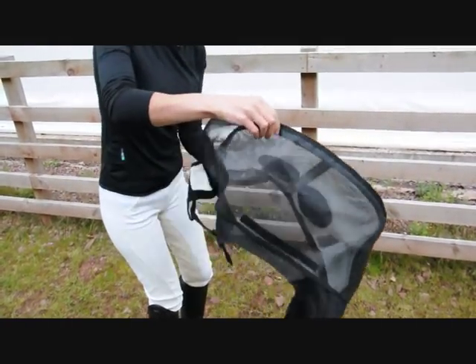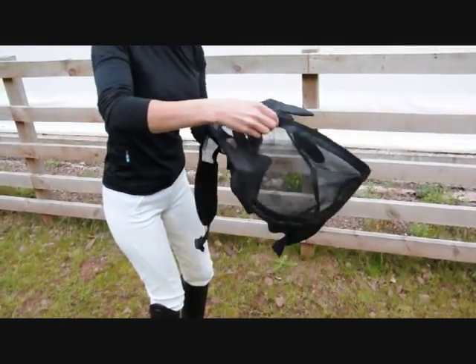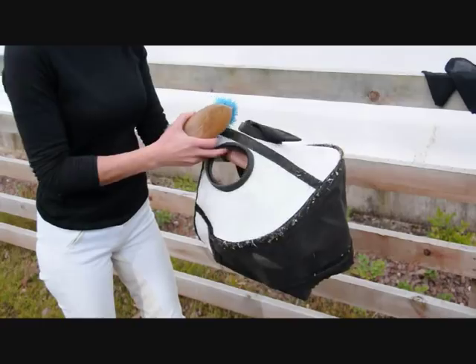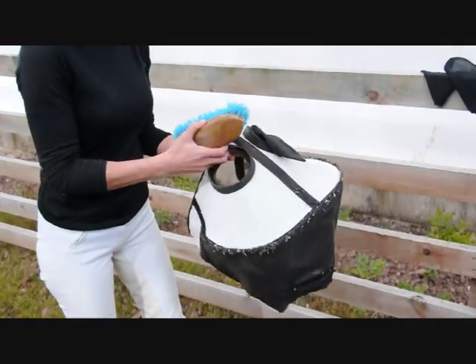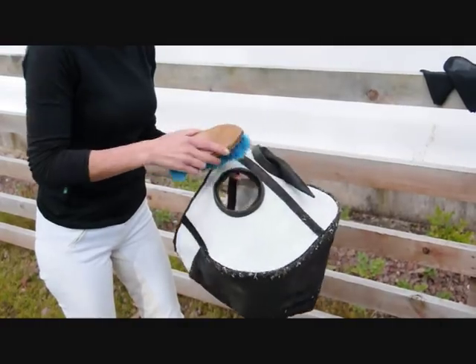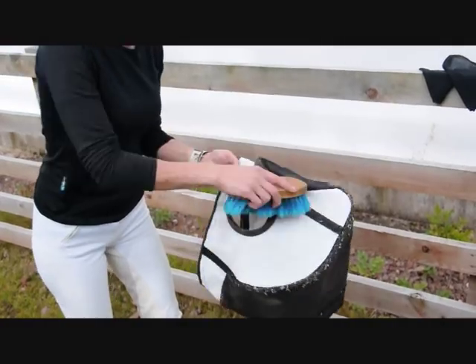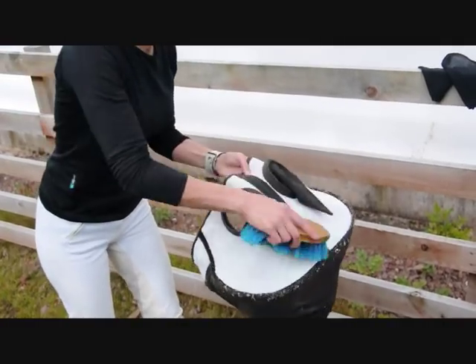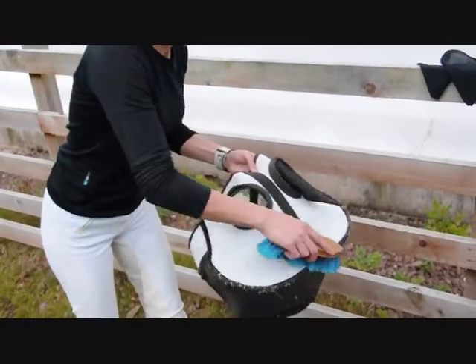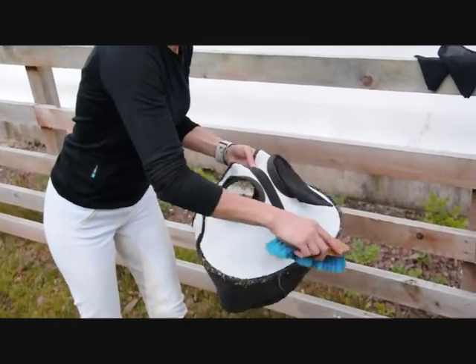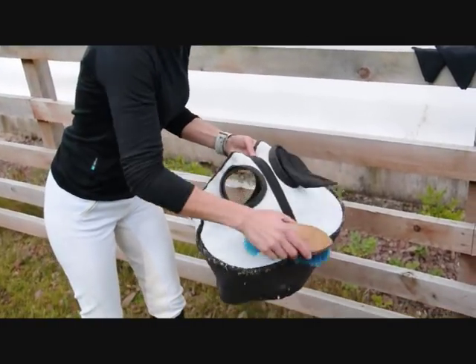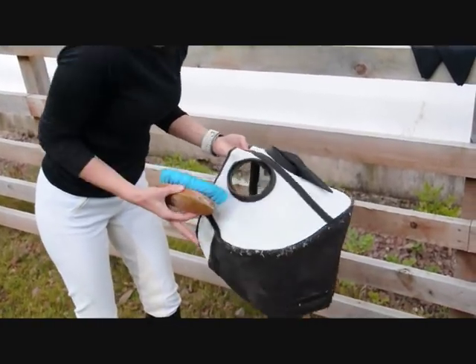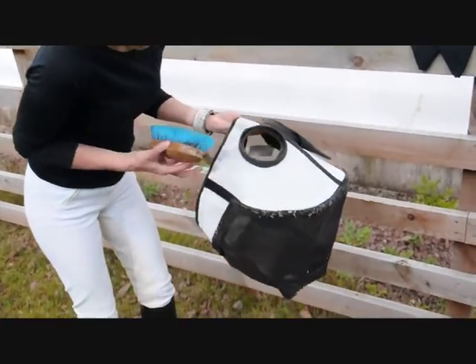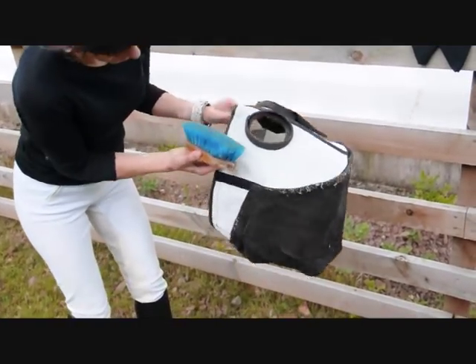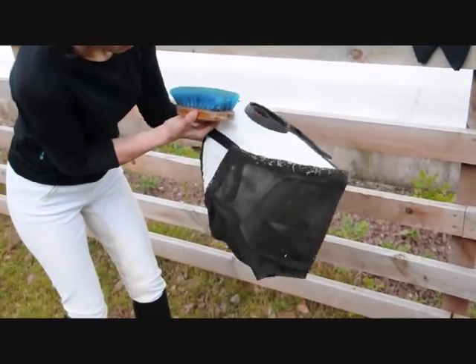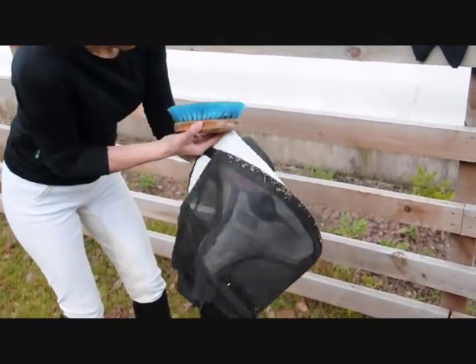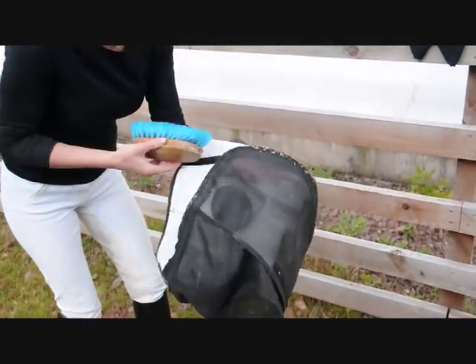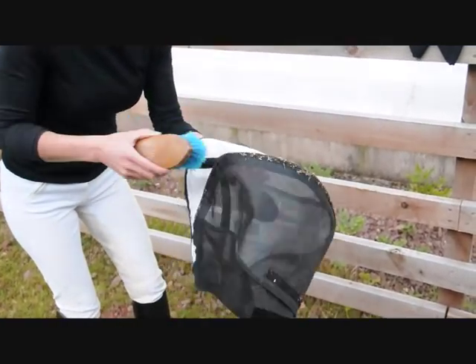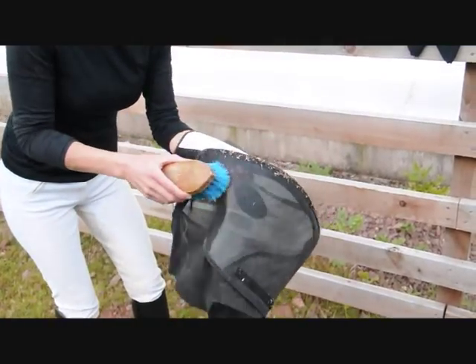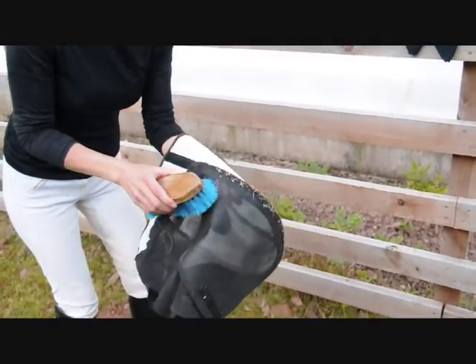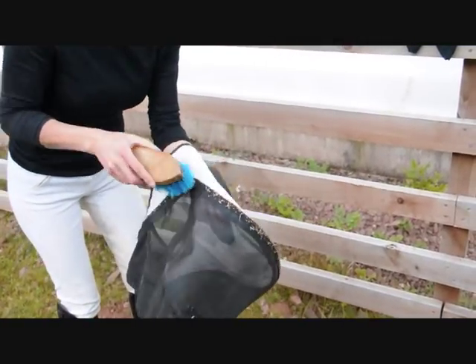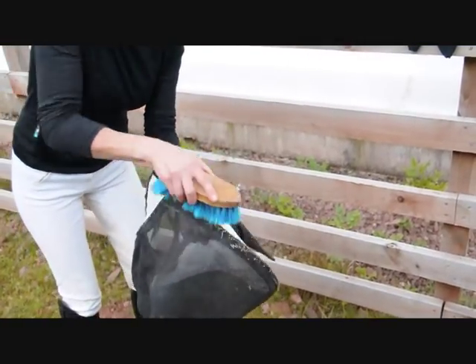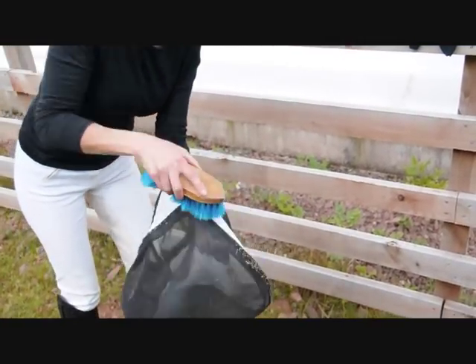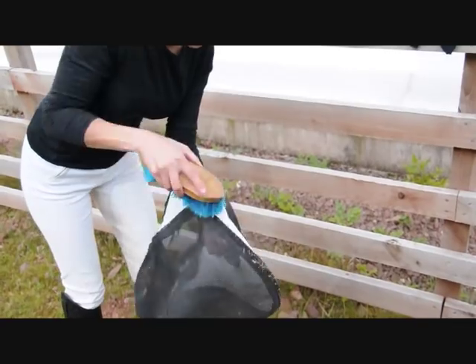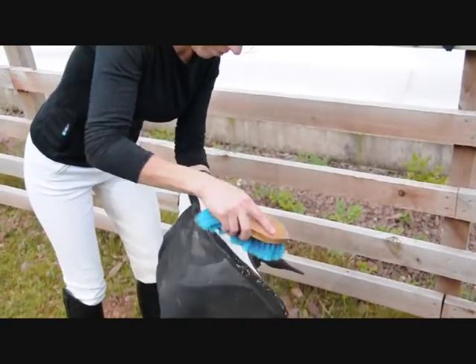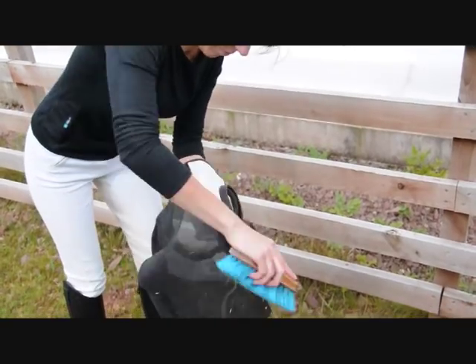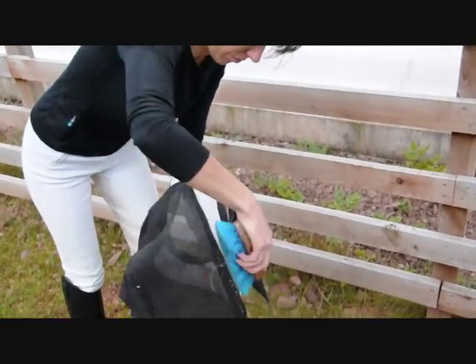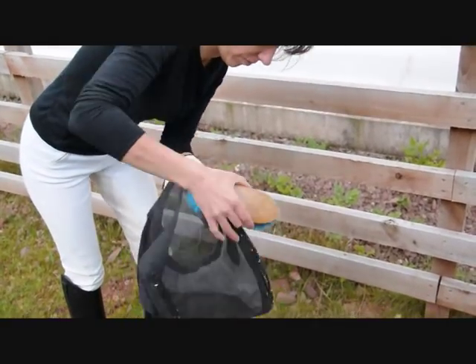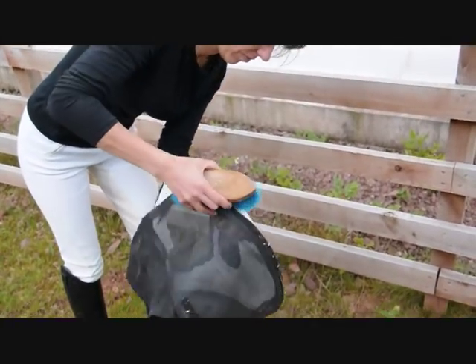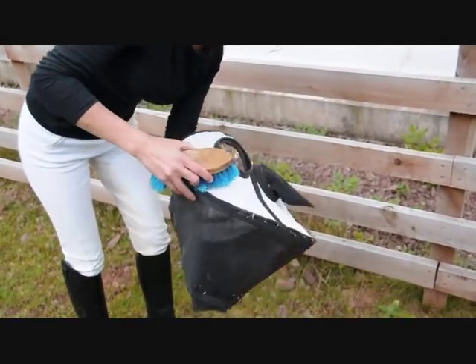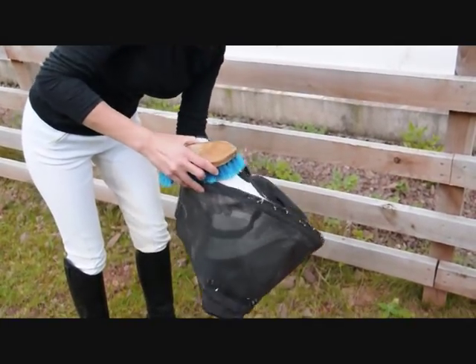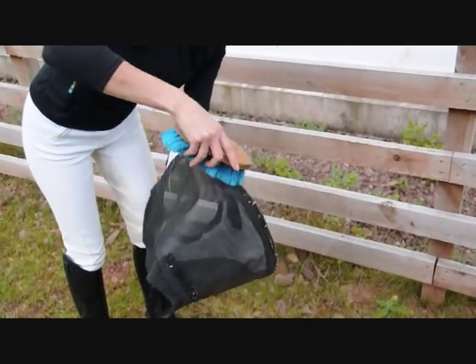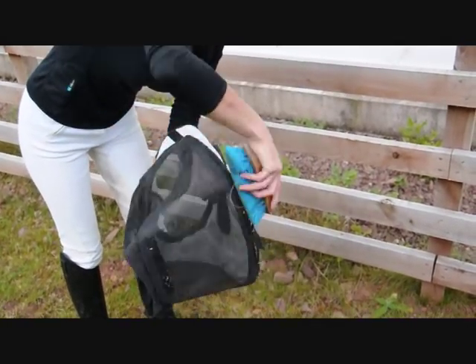You can use a stiff dandy brush to help remove caked on mud or debris. Be sure to keep any exposed velcro clean to extend its working life.